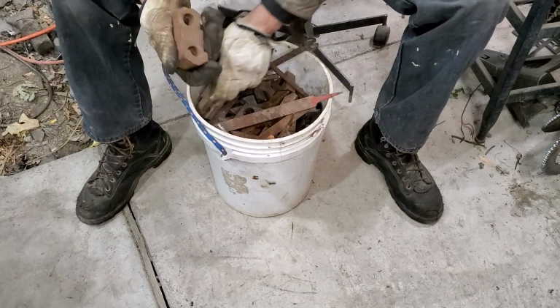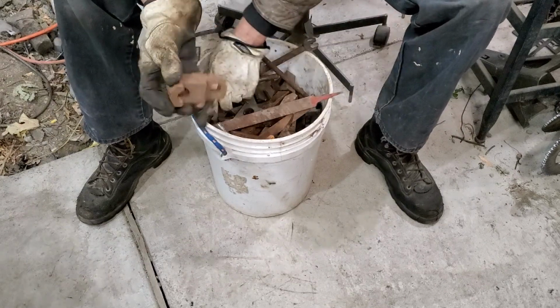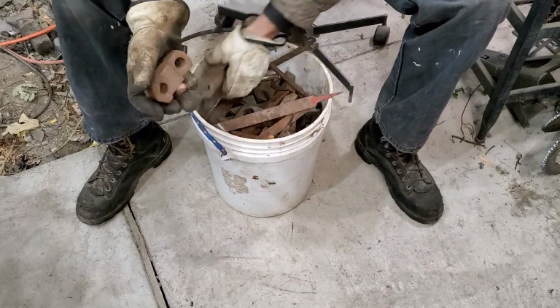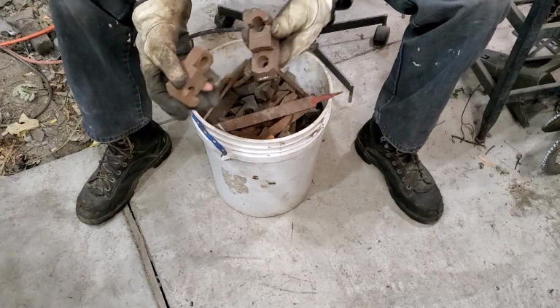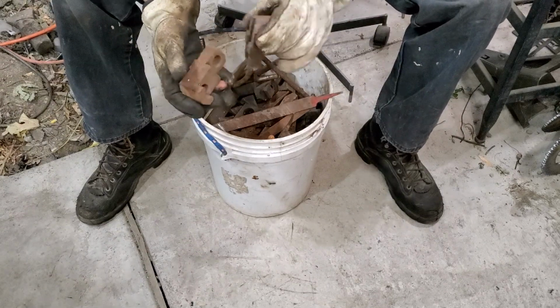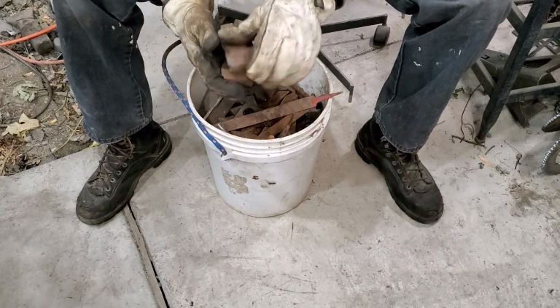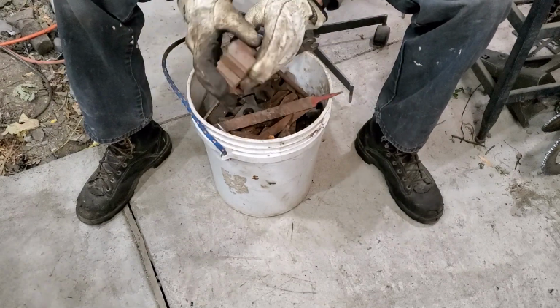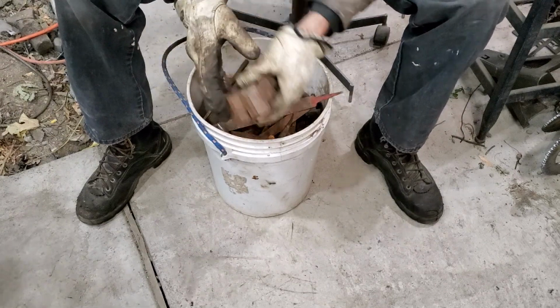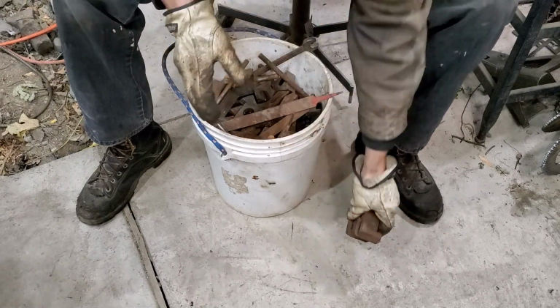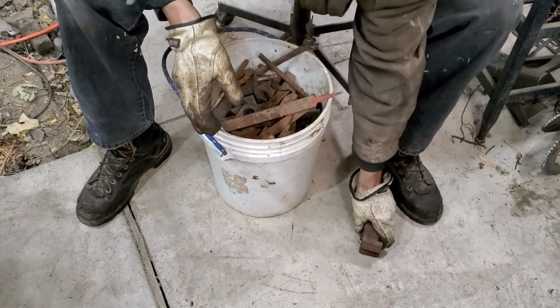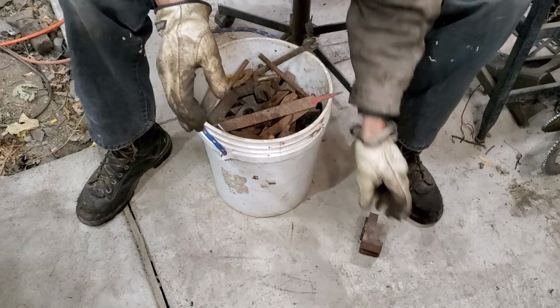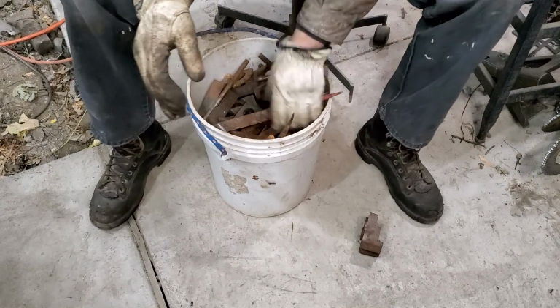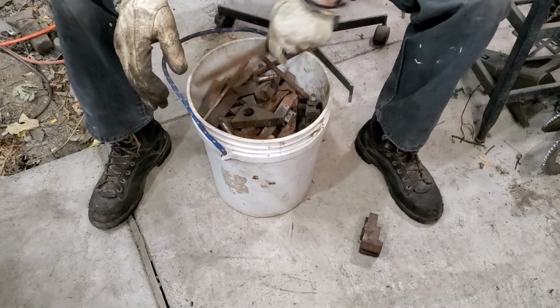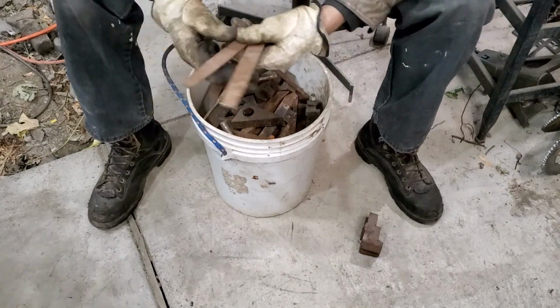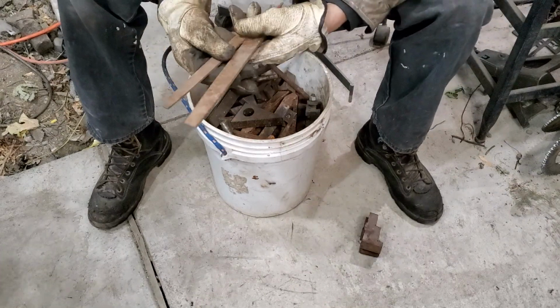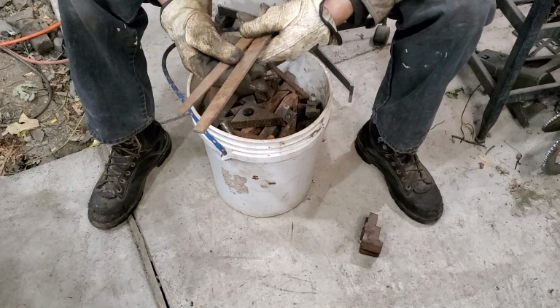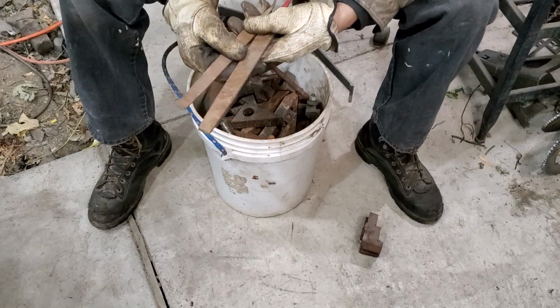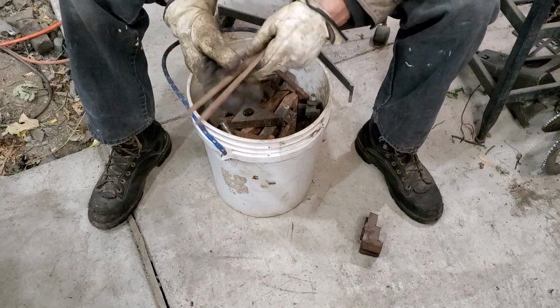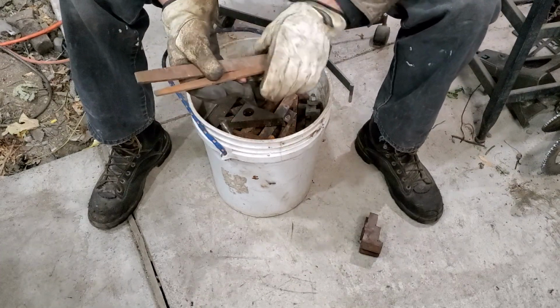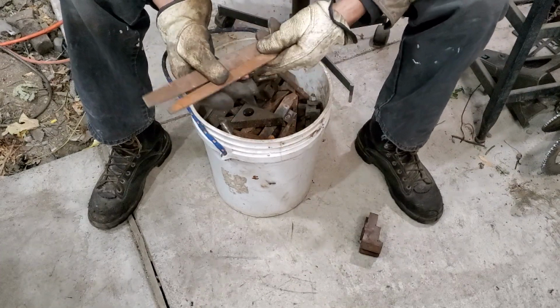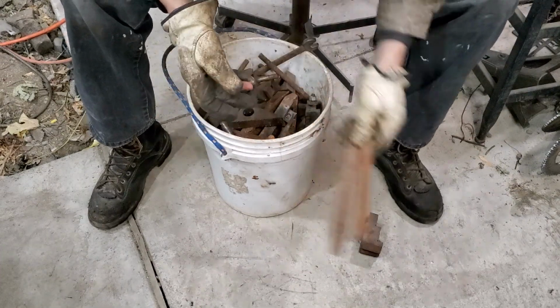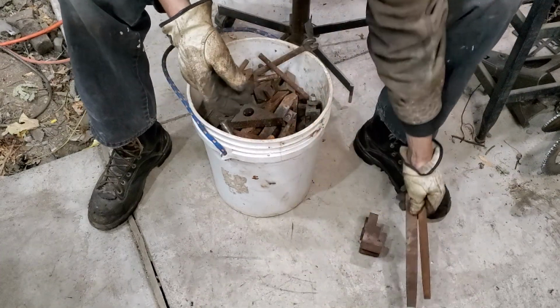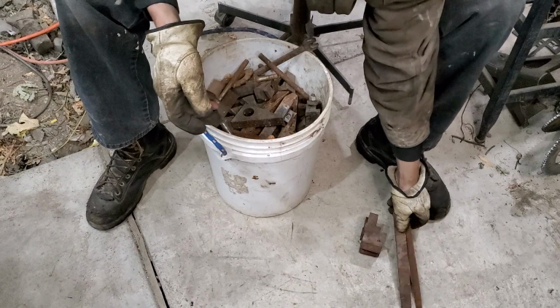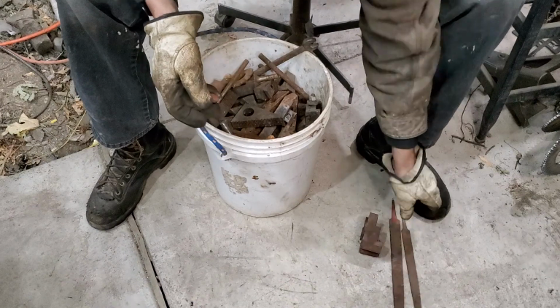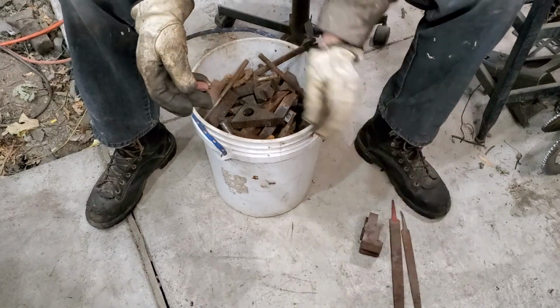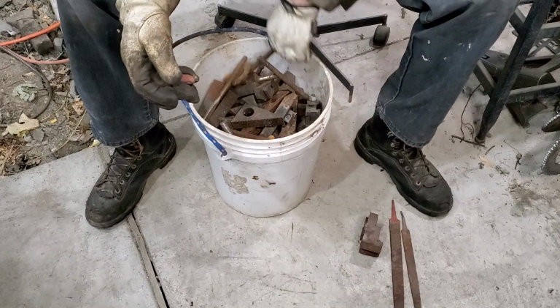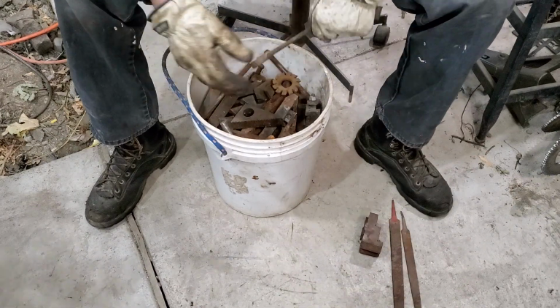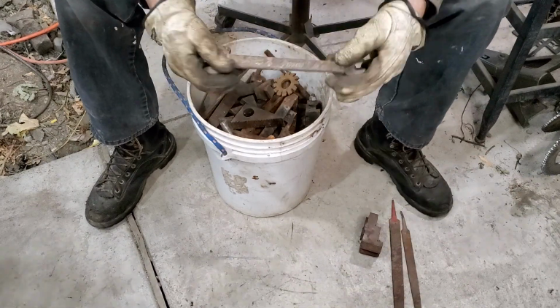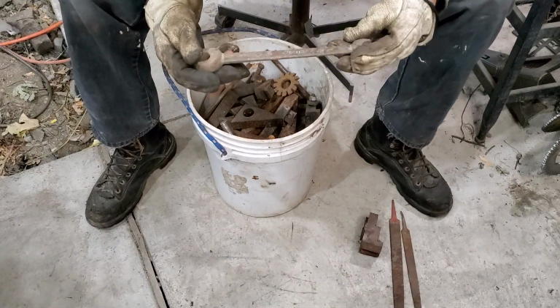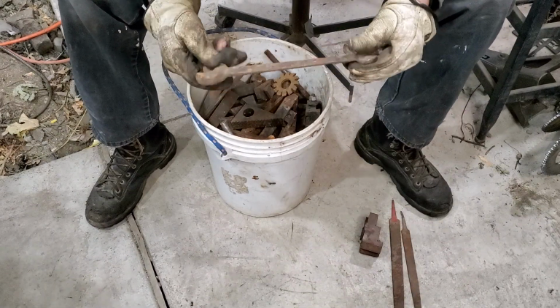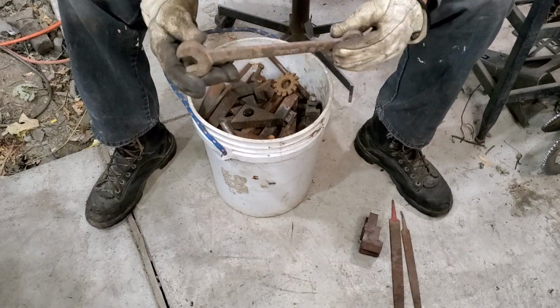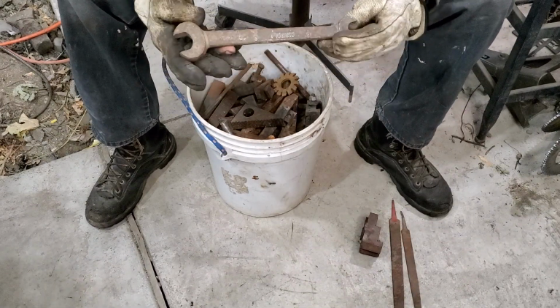We got some old chuck jaws - looks like two of them, maybe we'll find three as we go. A couple of files, bastard cut, not in terrible shape. Double-end wrench.